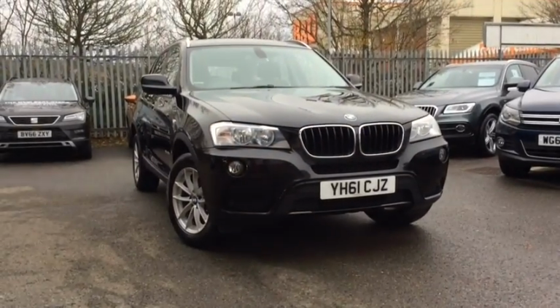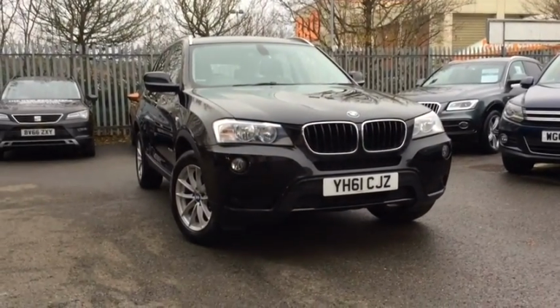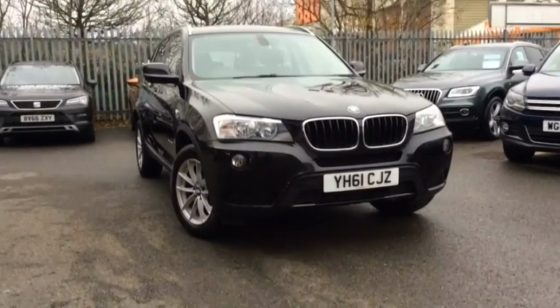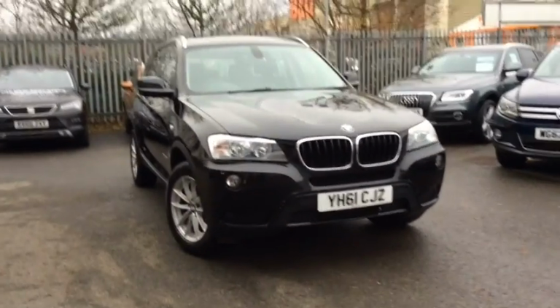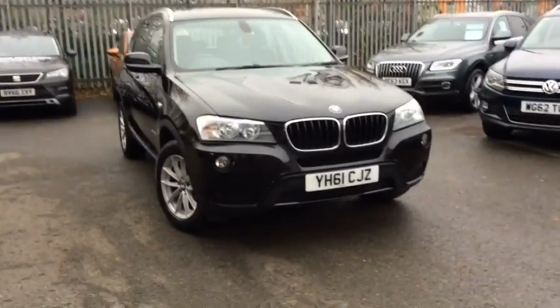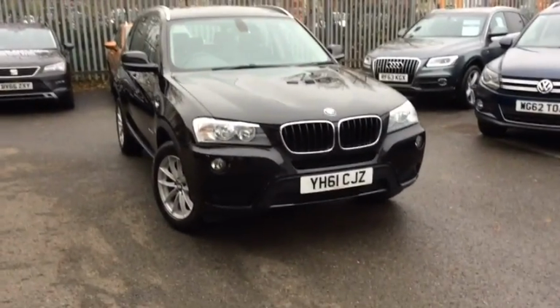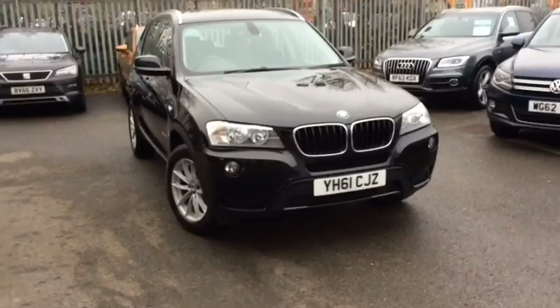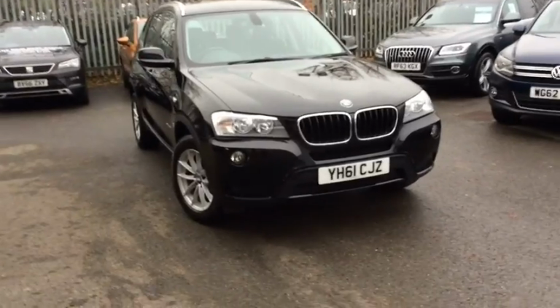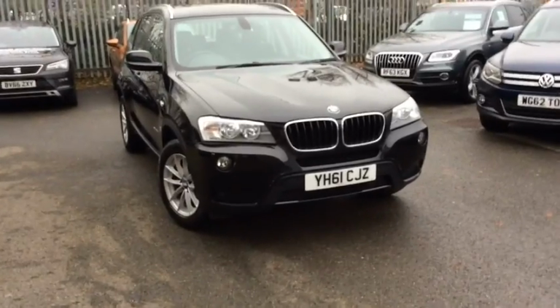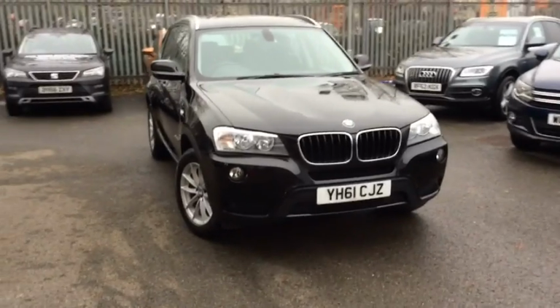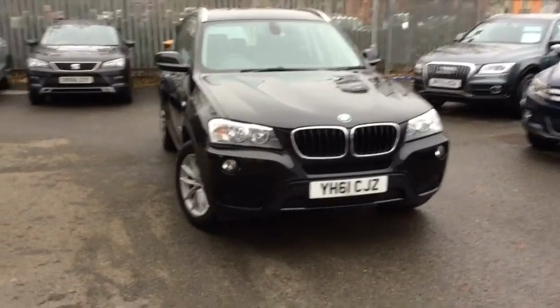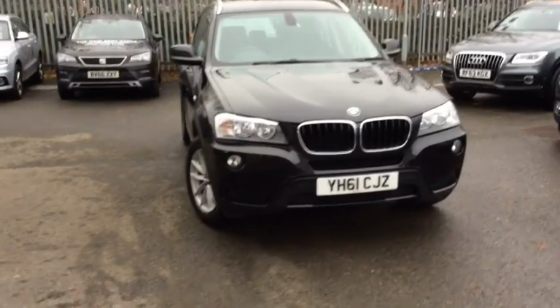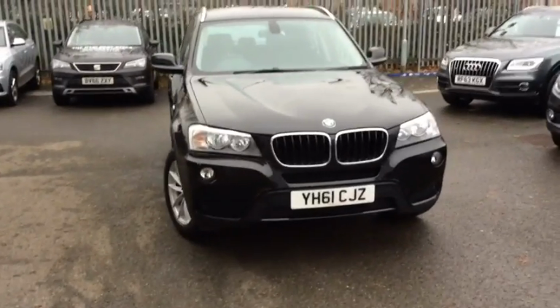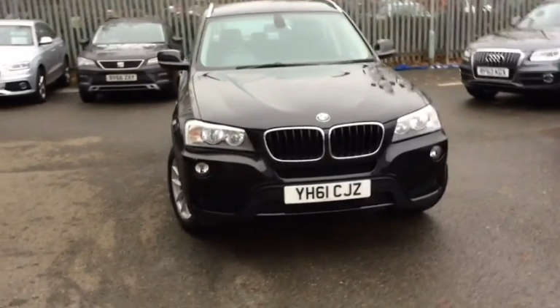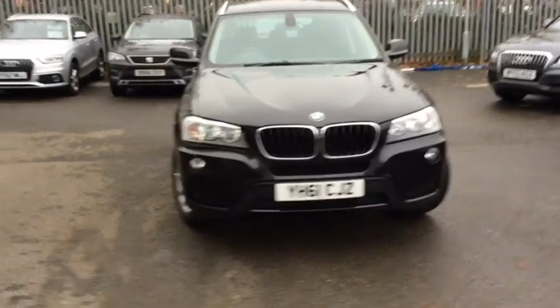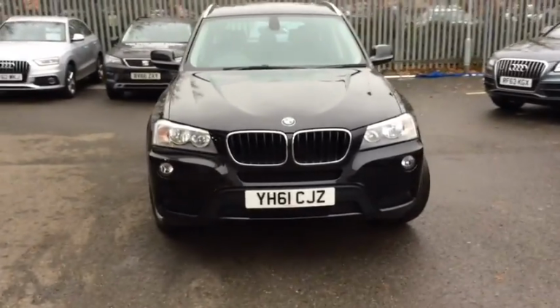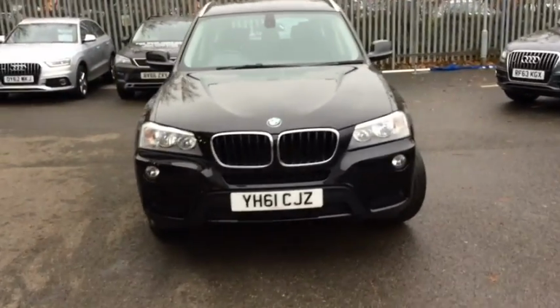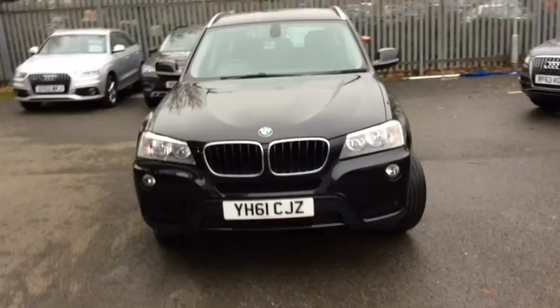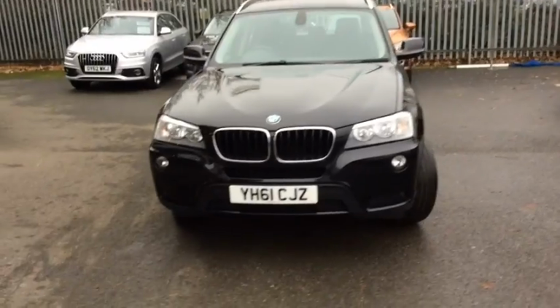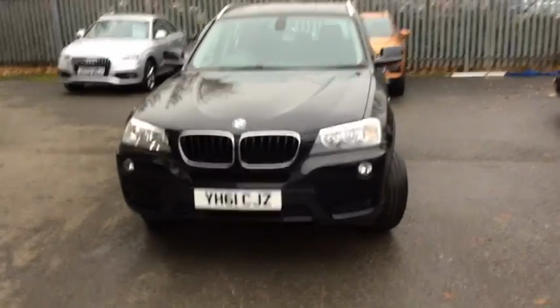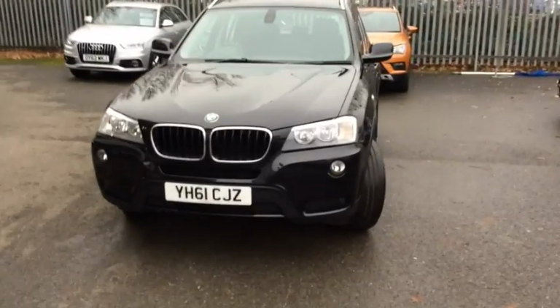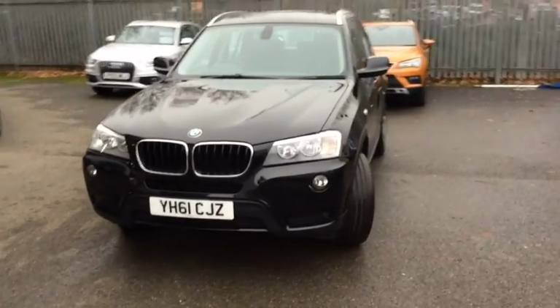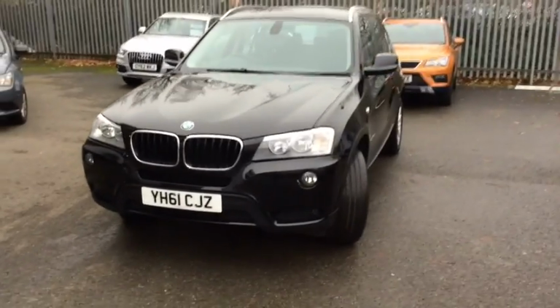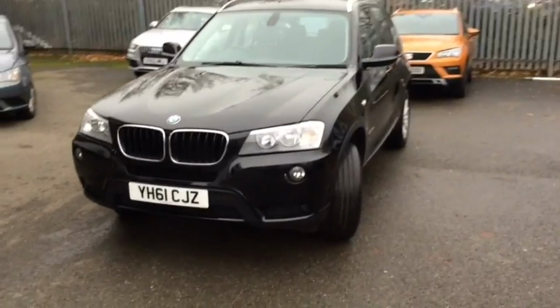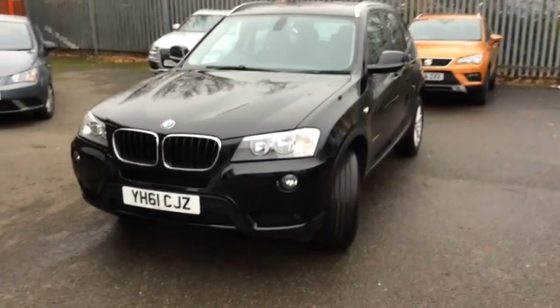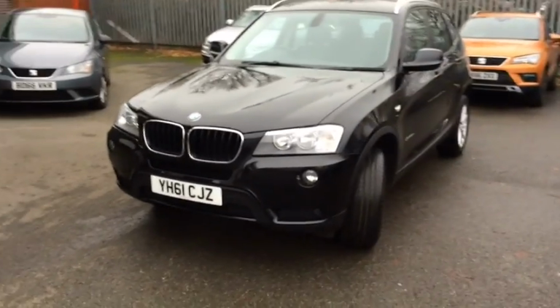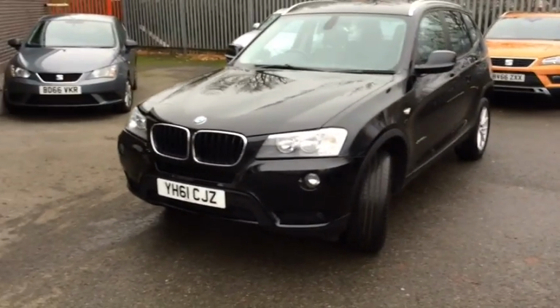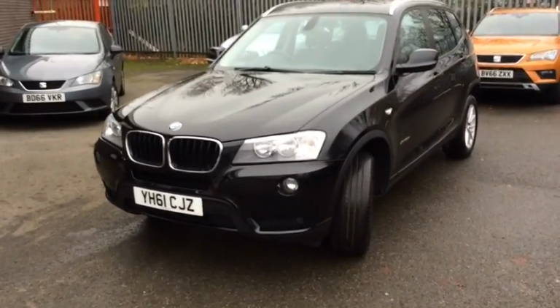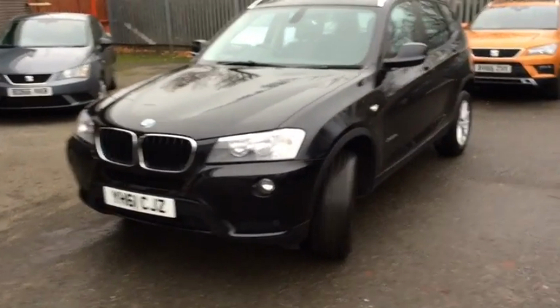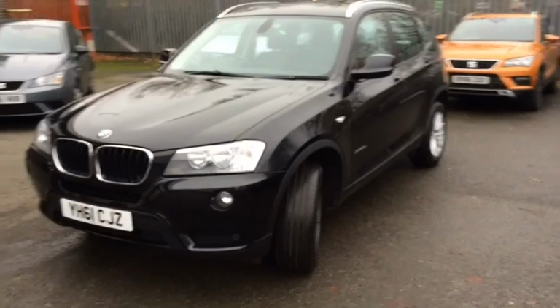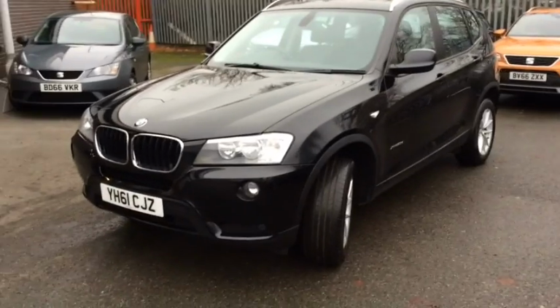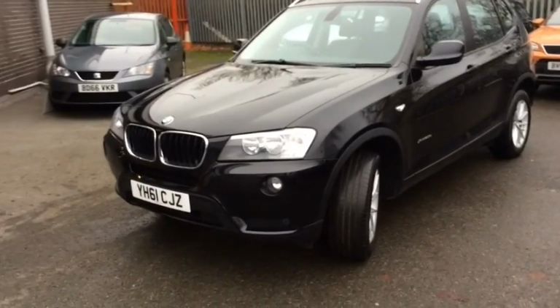Here we have the BMW X3, 2 litre diesel, 184 brake horsepower. There's 75,000 miles on this.